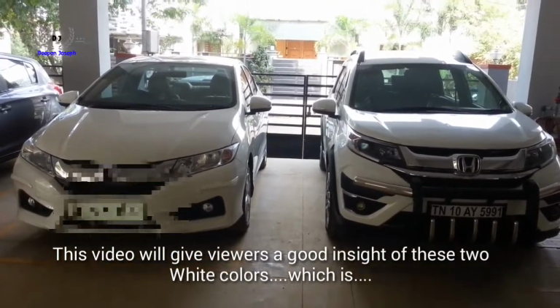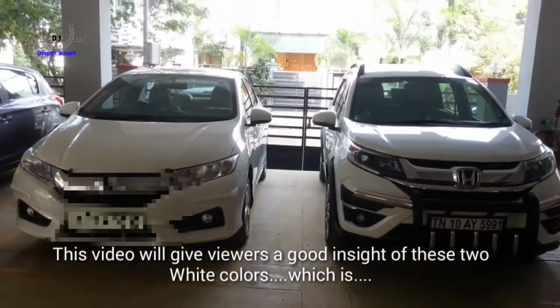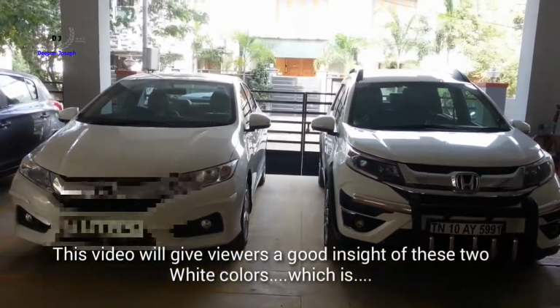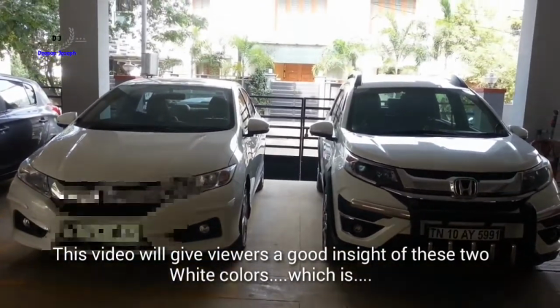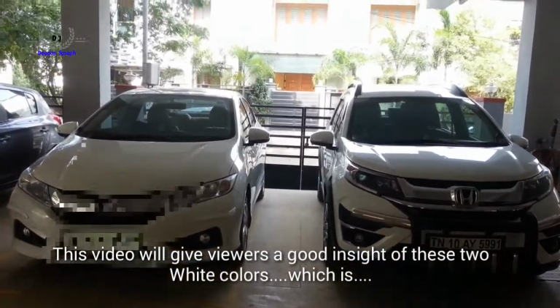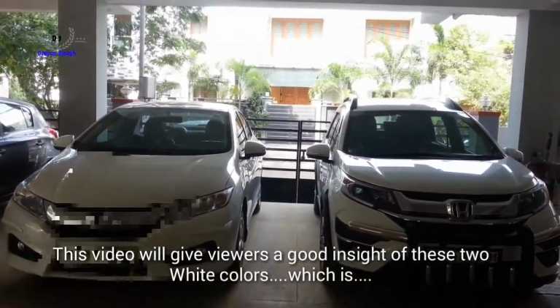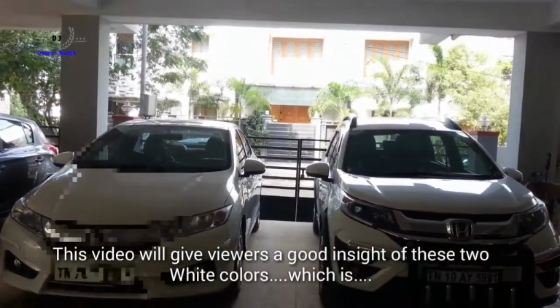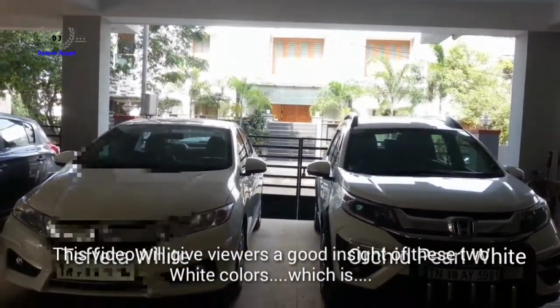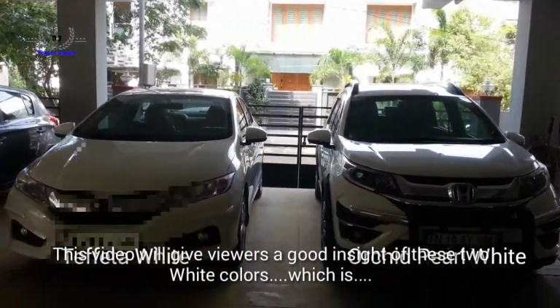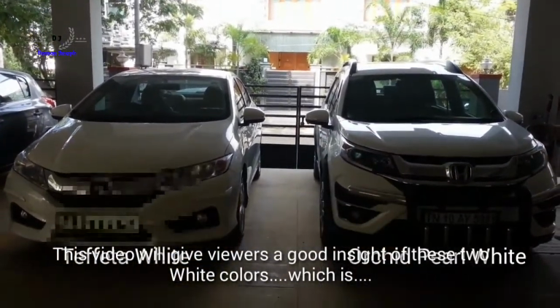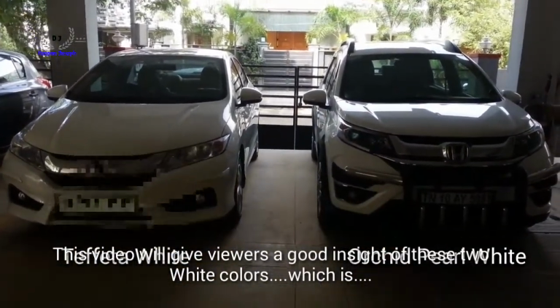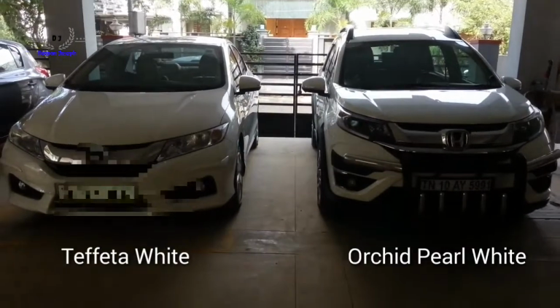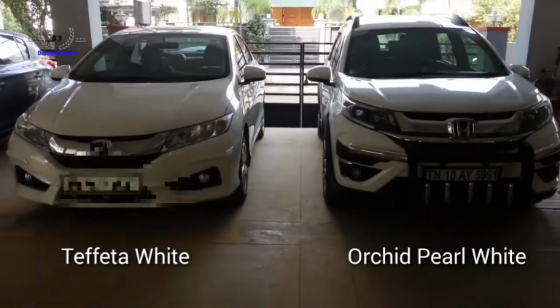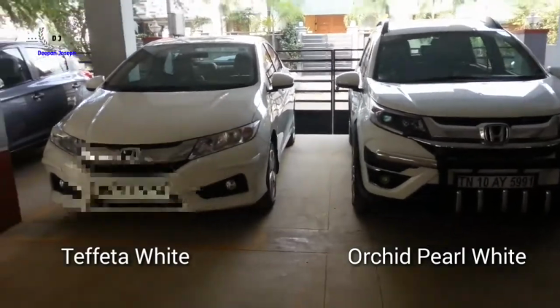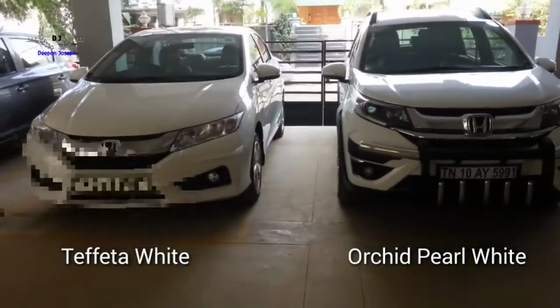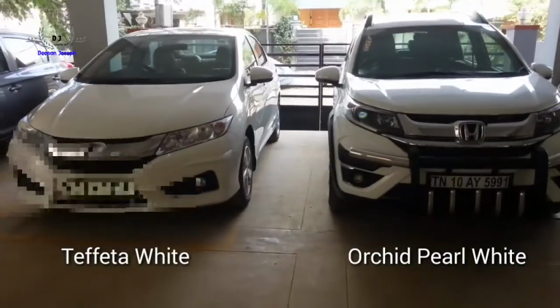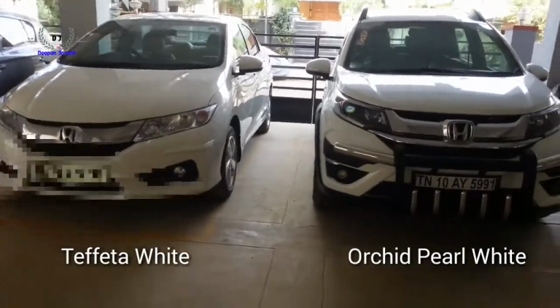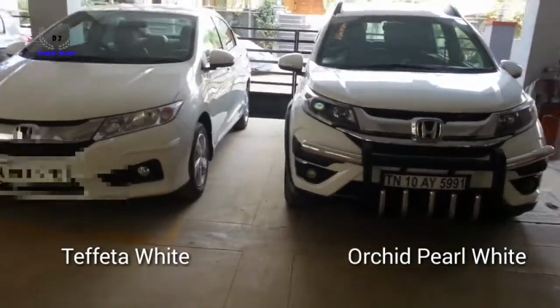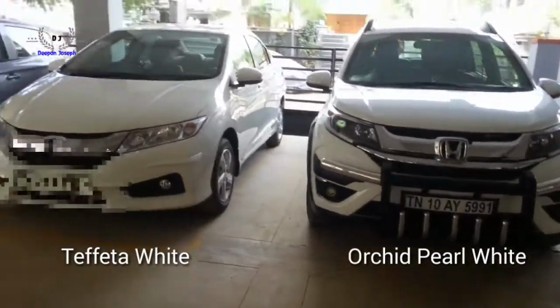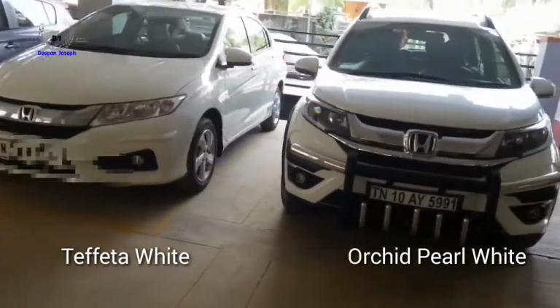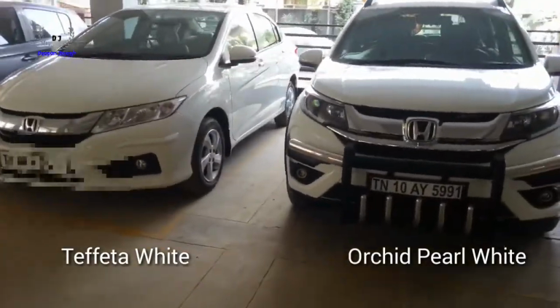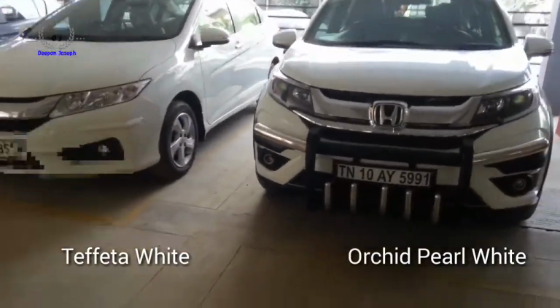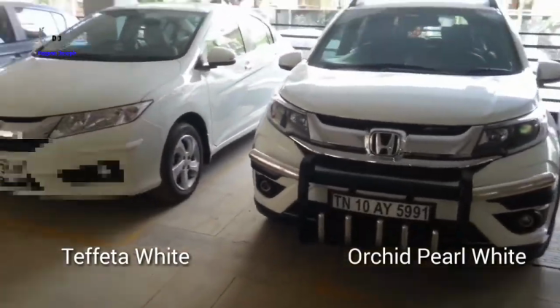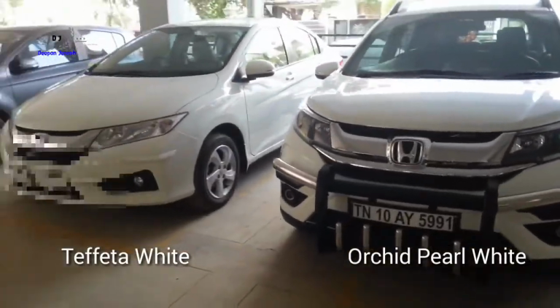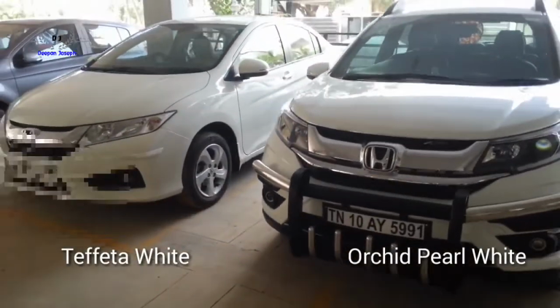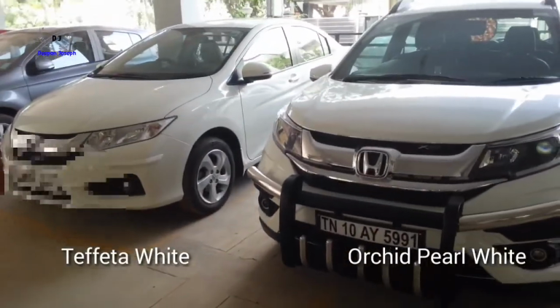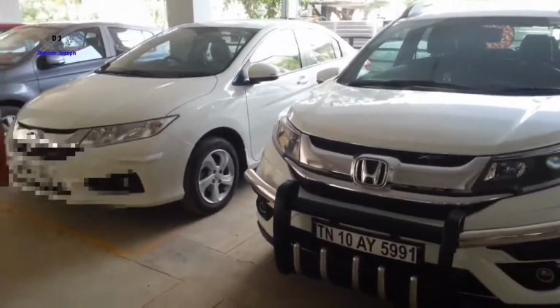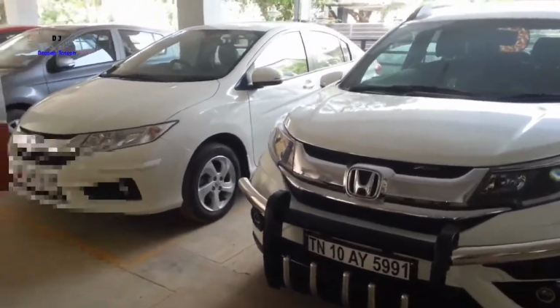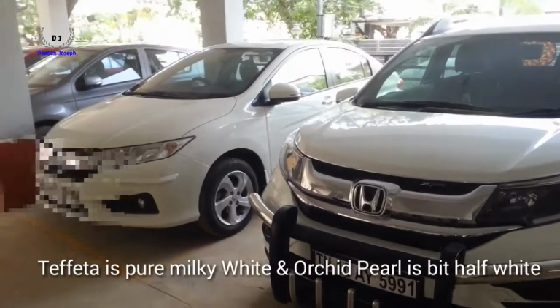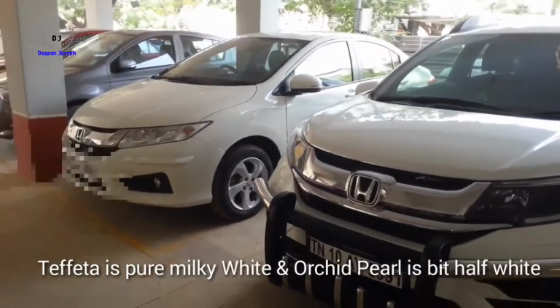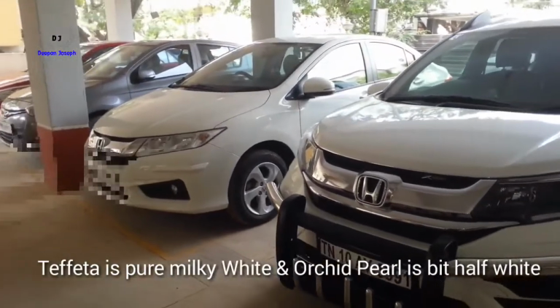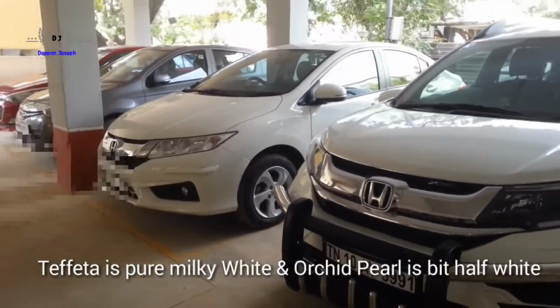When I was intending to buy, there was no browser or website giving a good inside comparison of these two colors. To my left is the Tafeta White and to my right is the Orchid Pearl White.